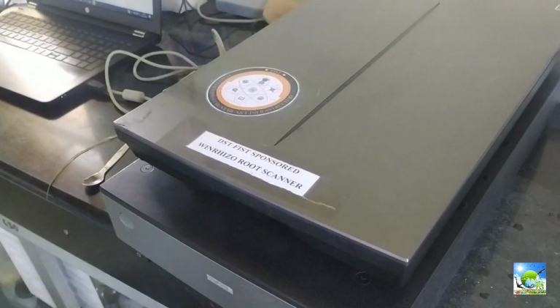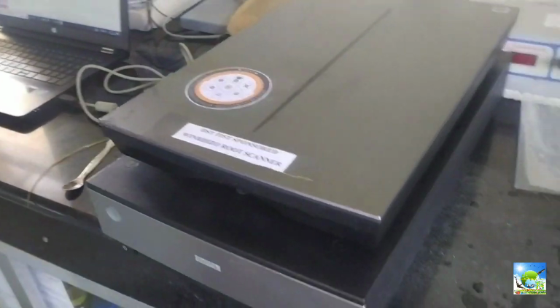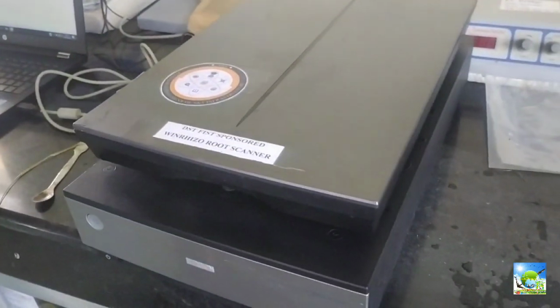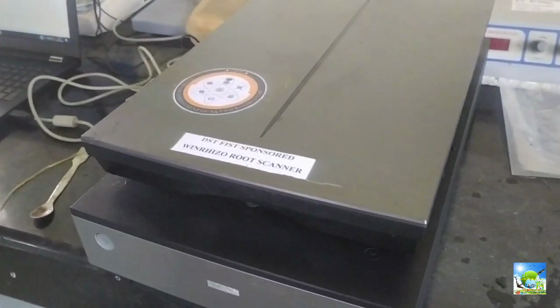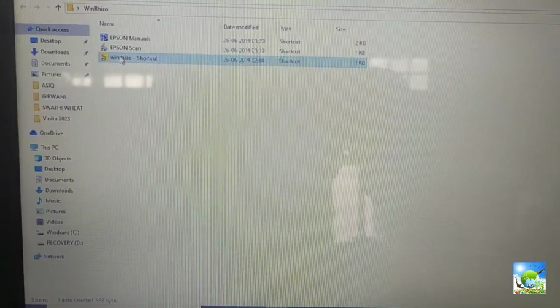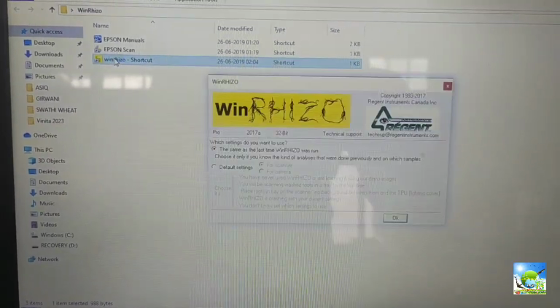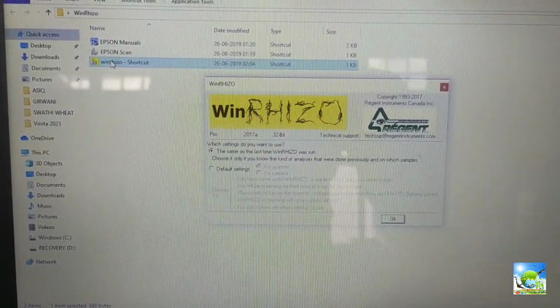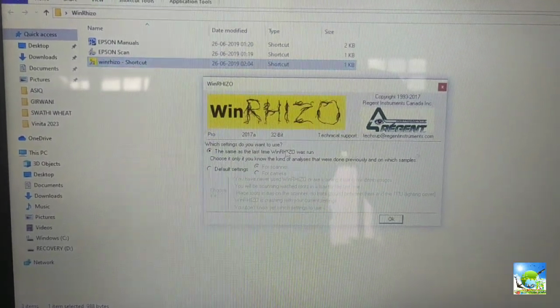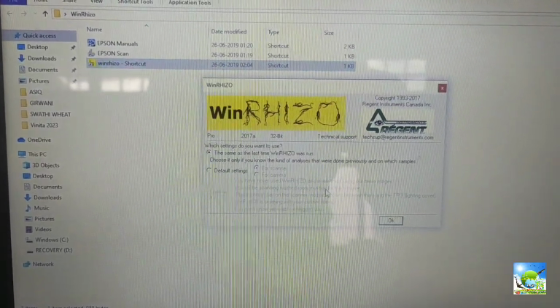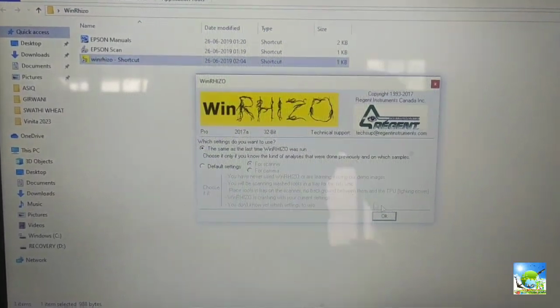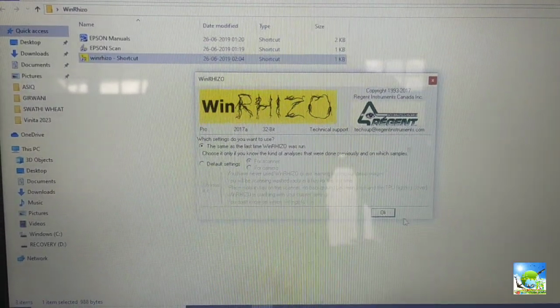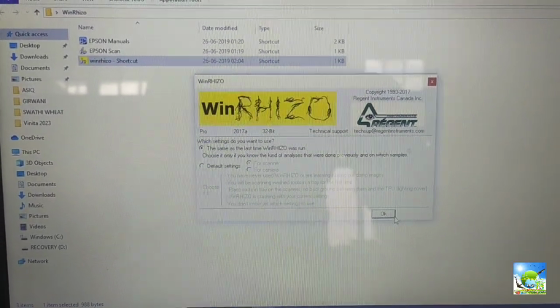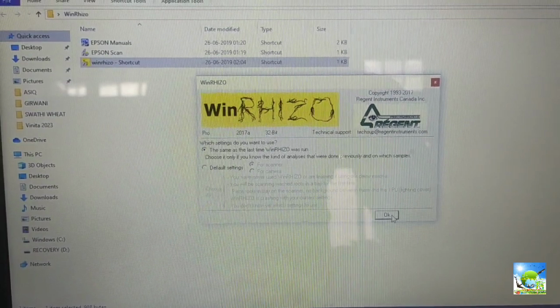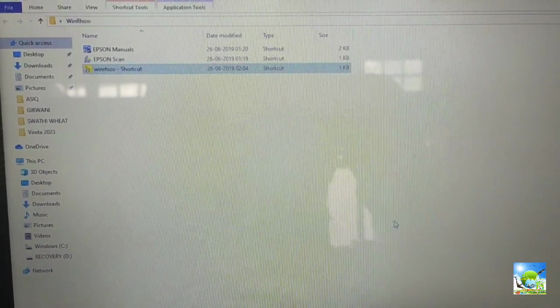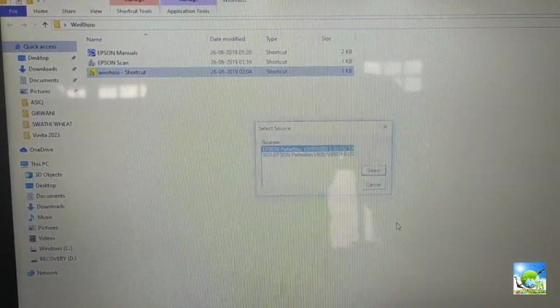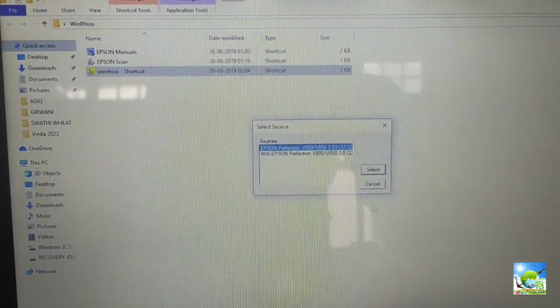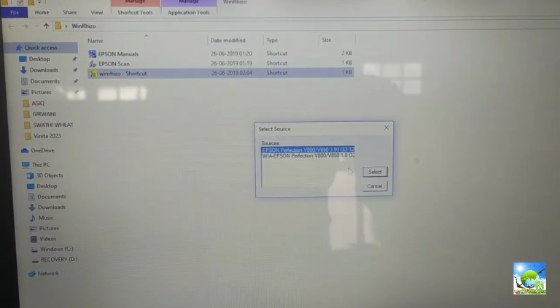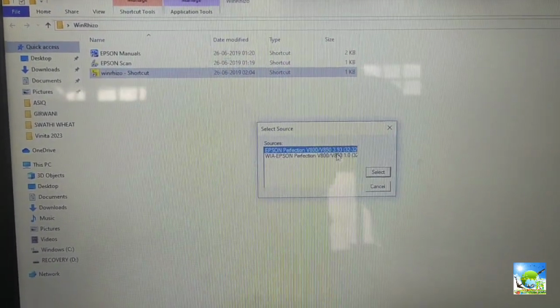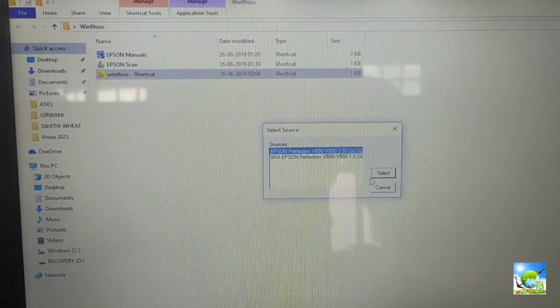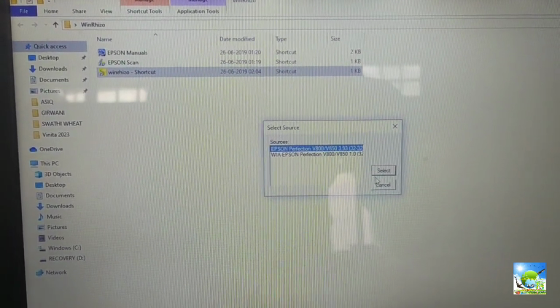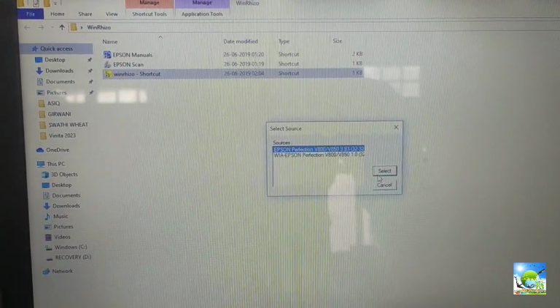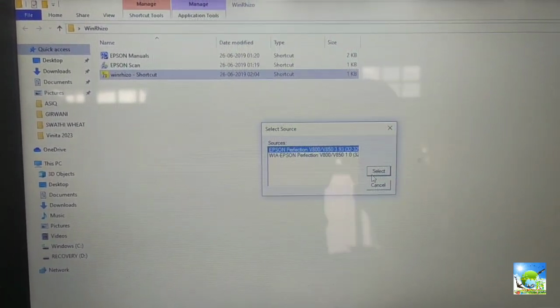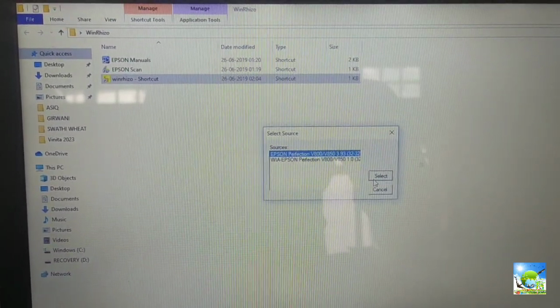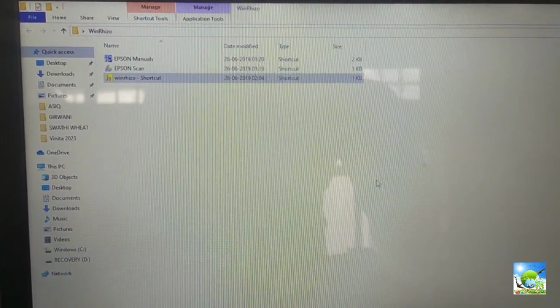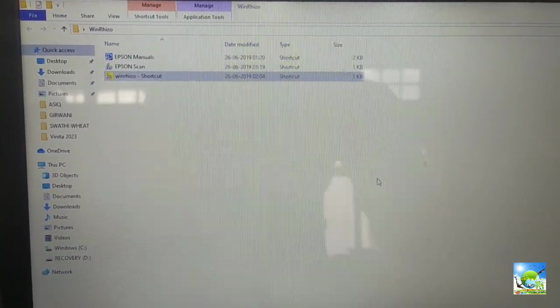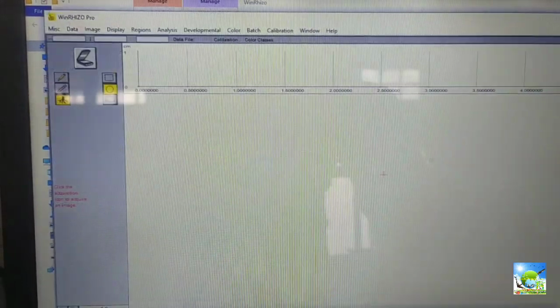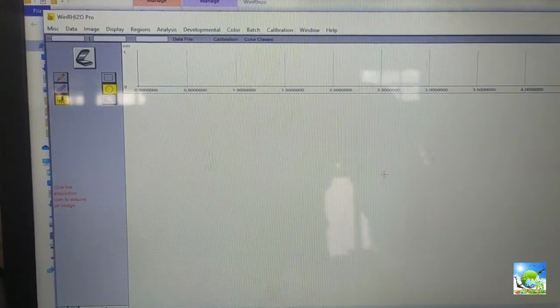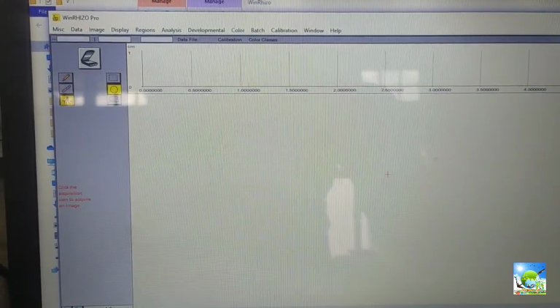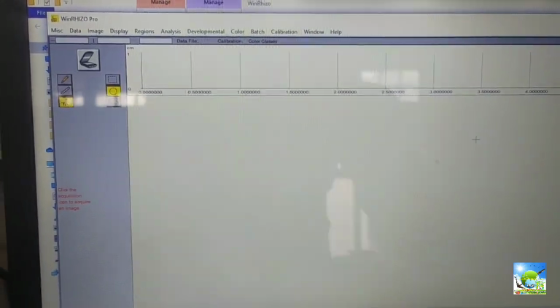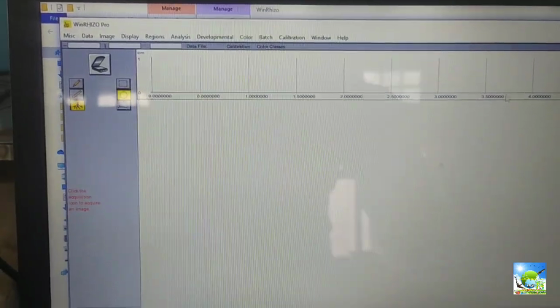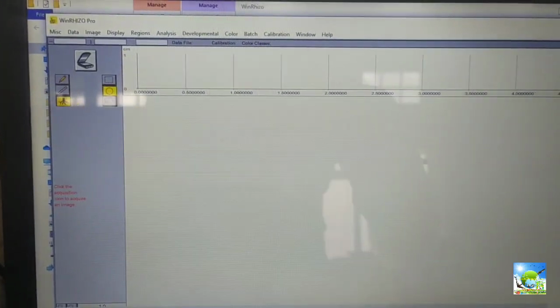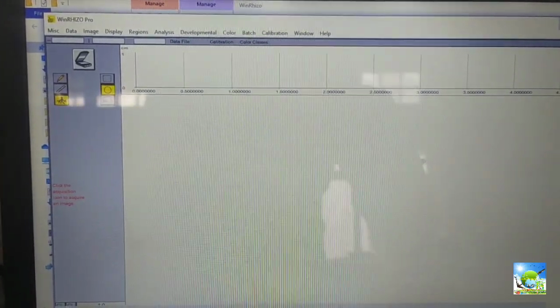Open the WinRHIZO software, then click on Epson Perfection and select it. If the root scanner is not perfectly connected to the computer, then only one option will appear and it will not allow you to scan.